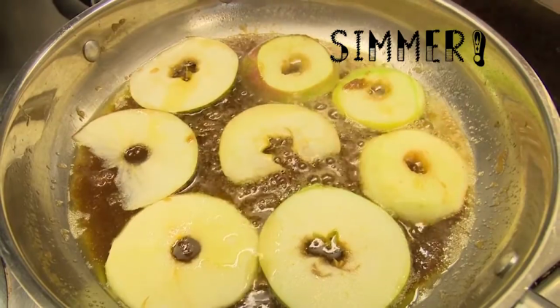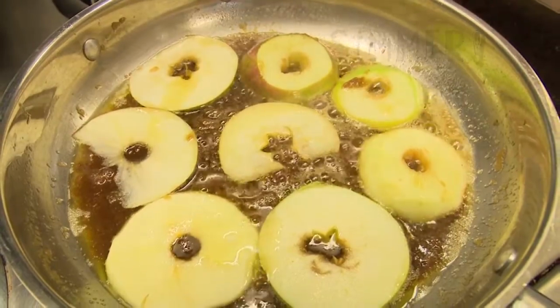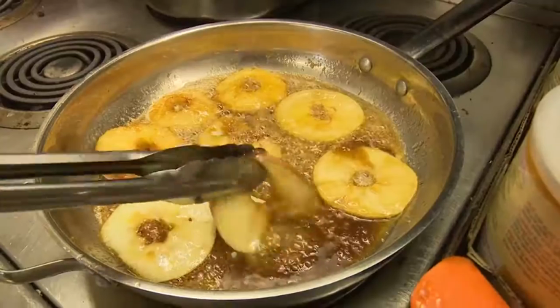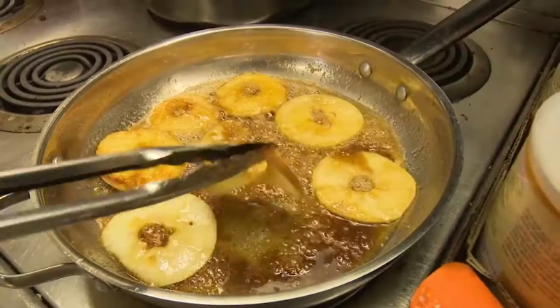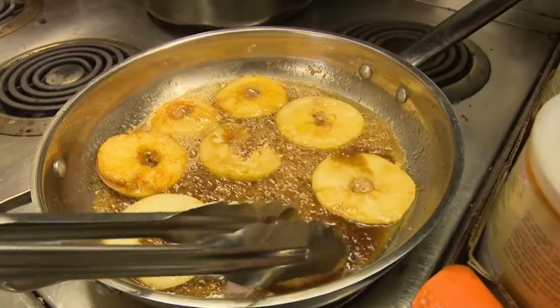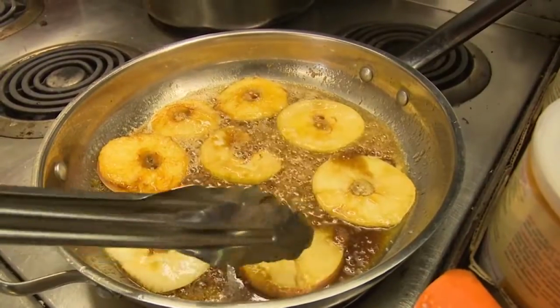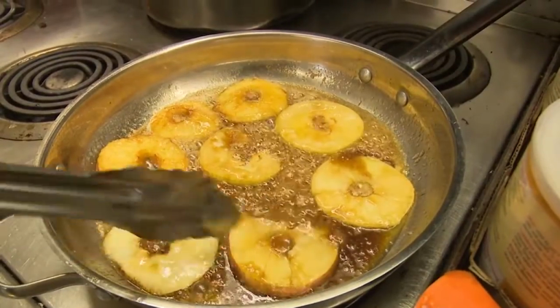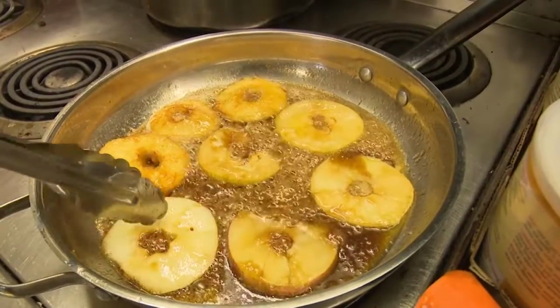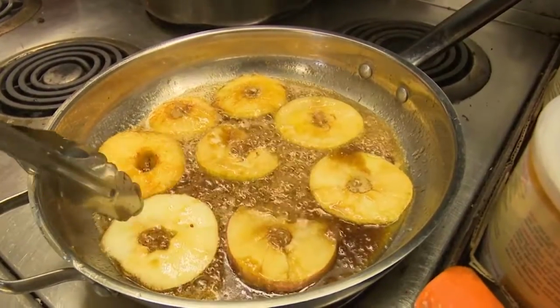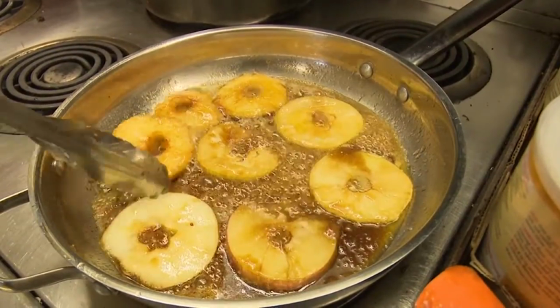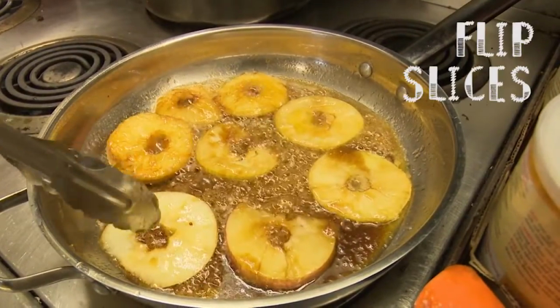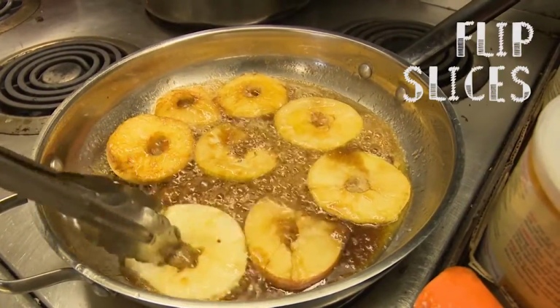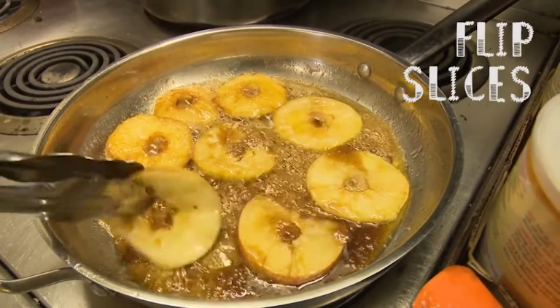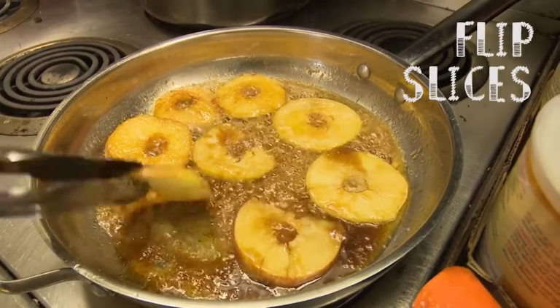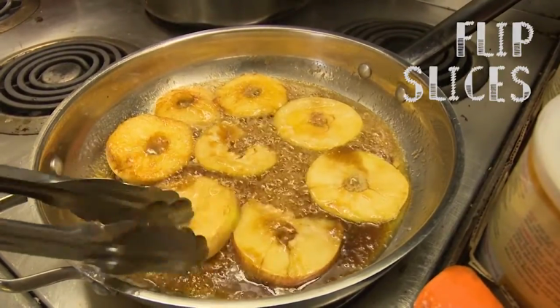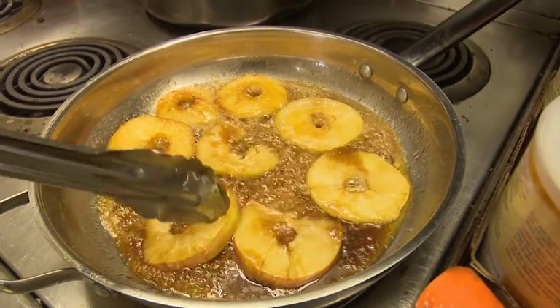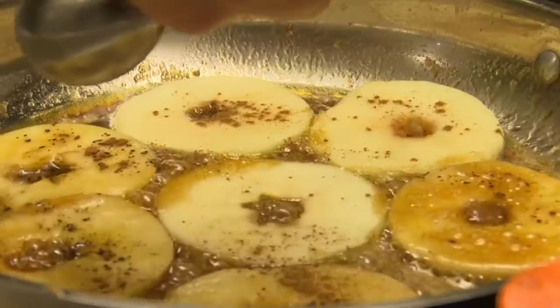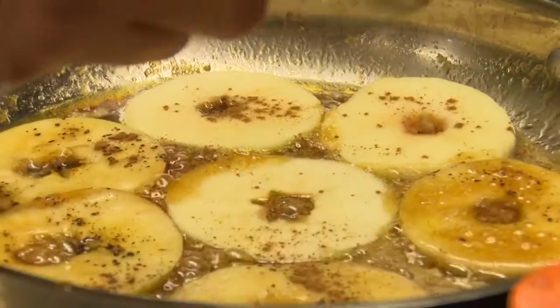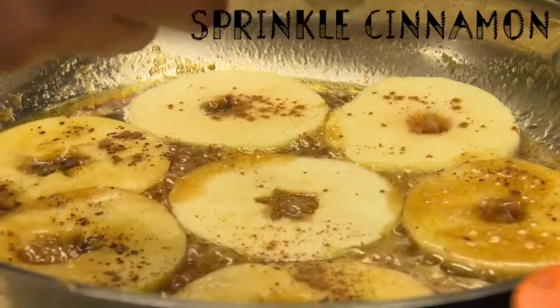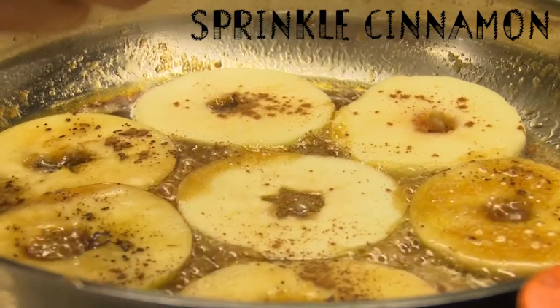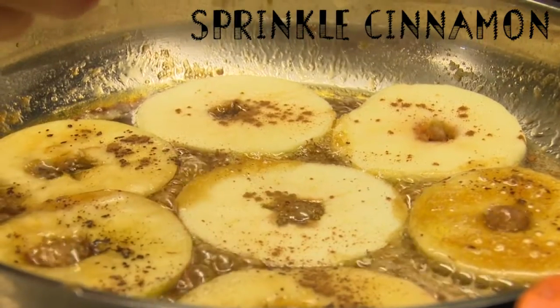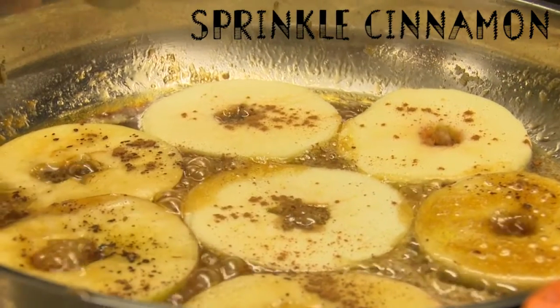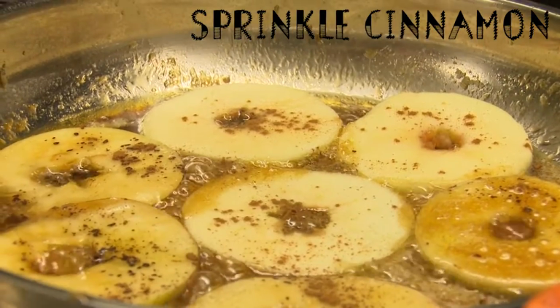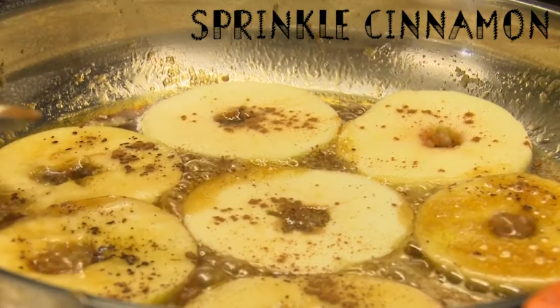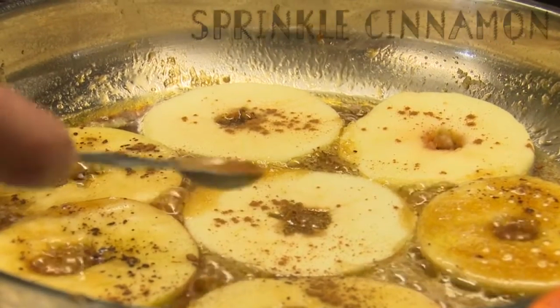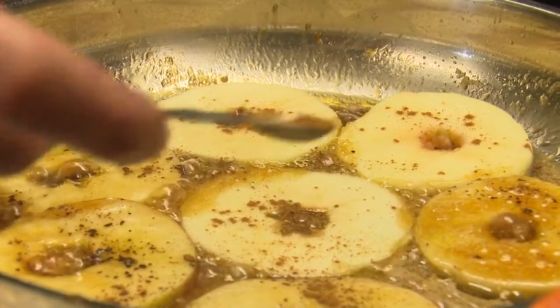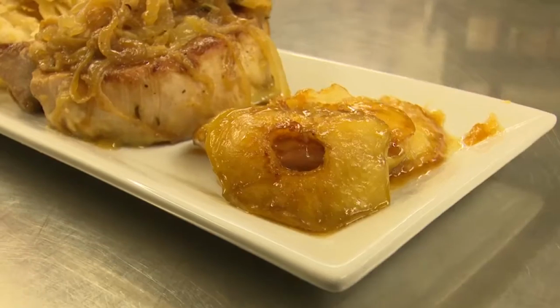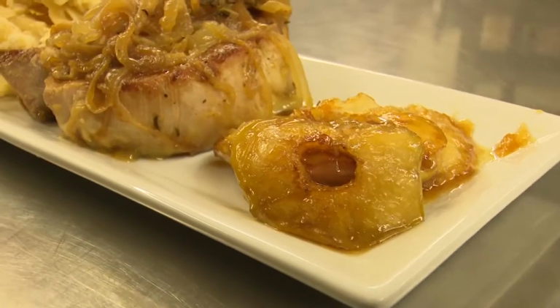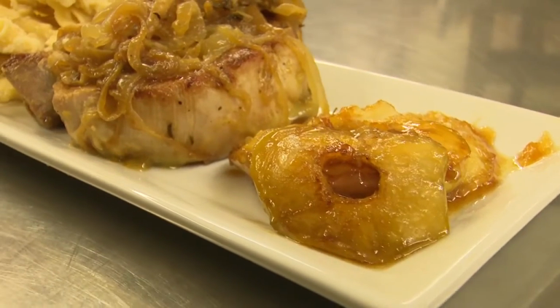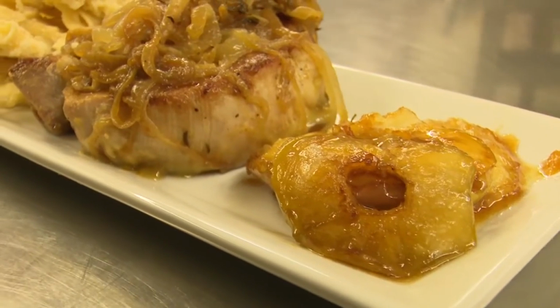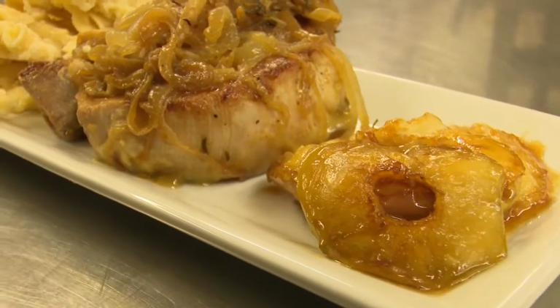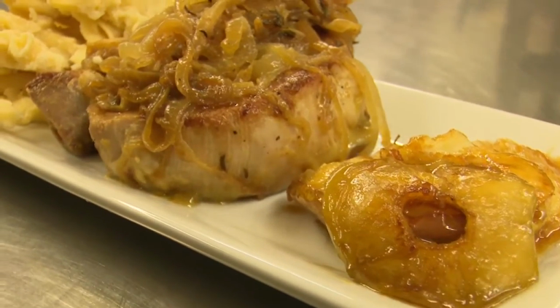Once the apples are brown and the sugar is caramelized, flip to the other side. Then sprinkle cinnamon on top, and voila — you've got a great side dish and dessert.